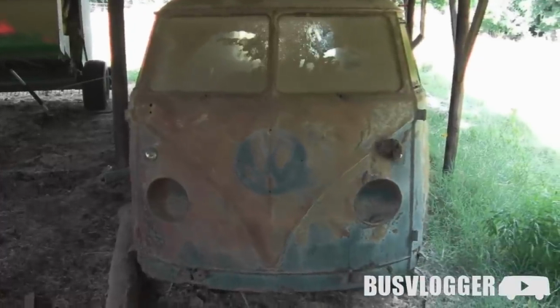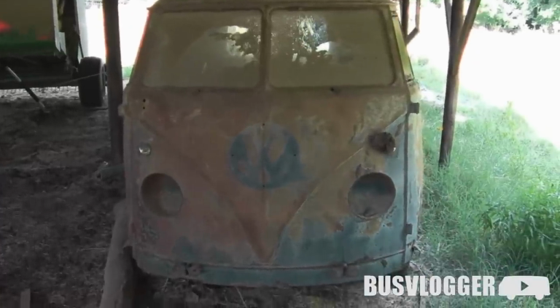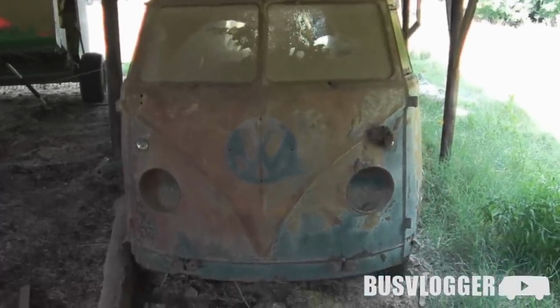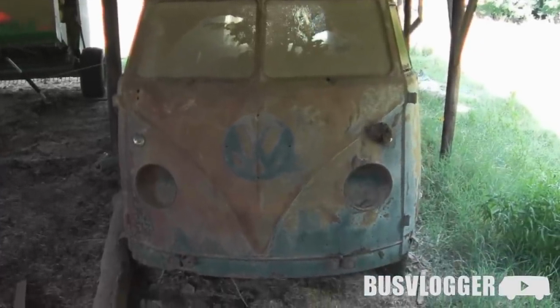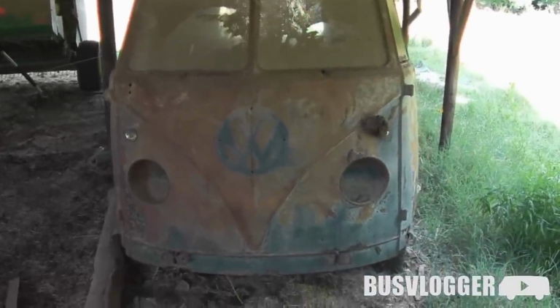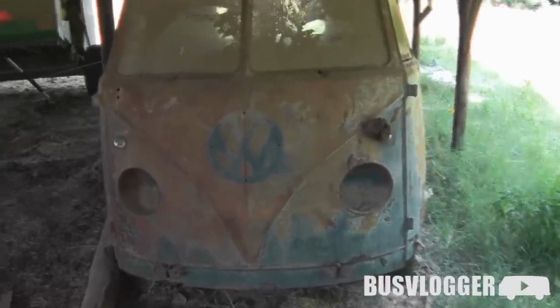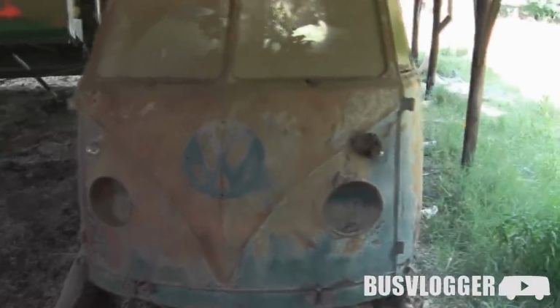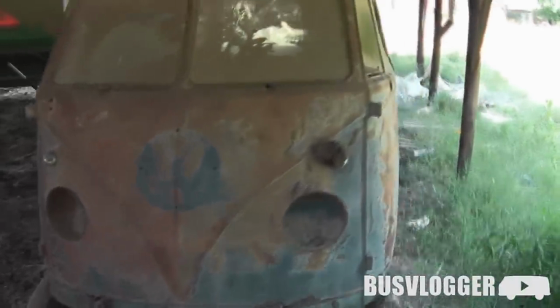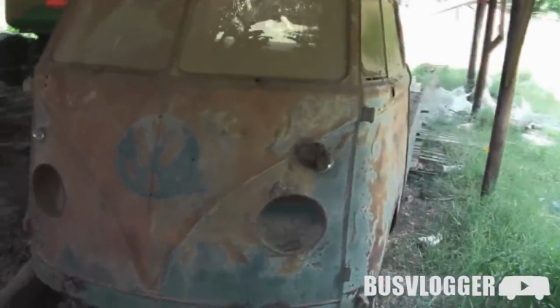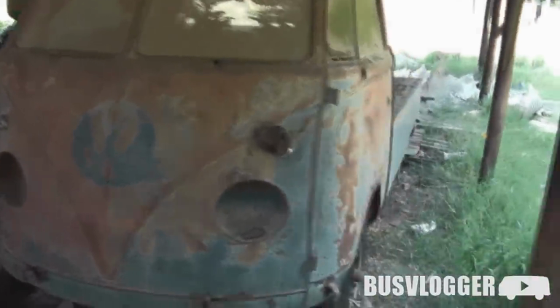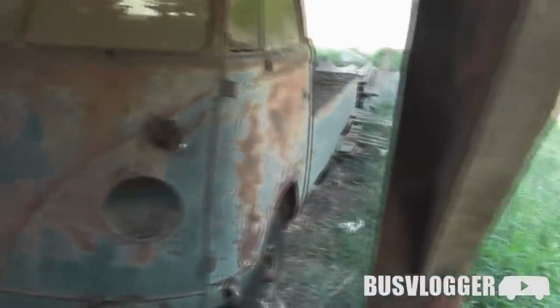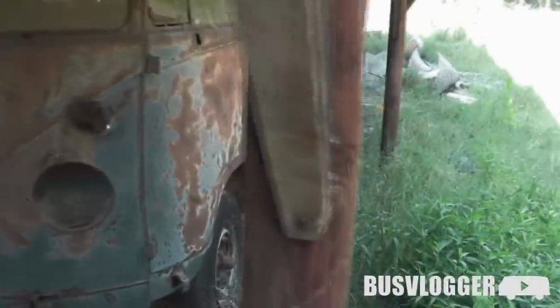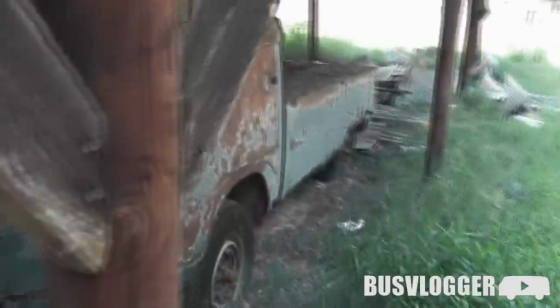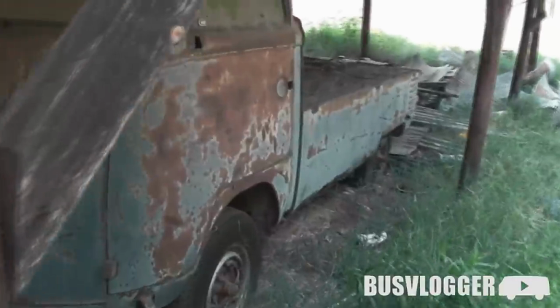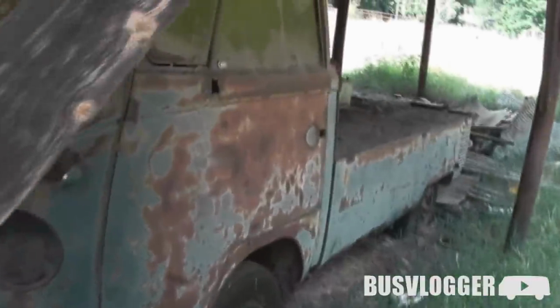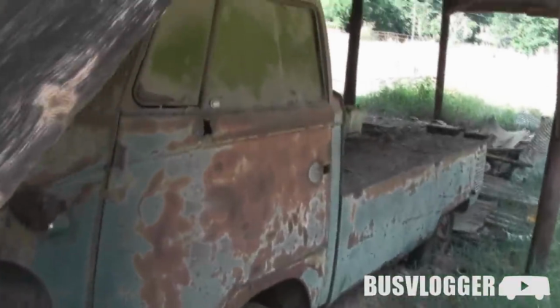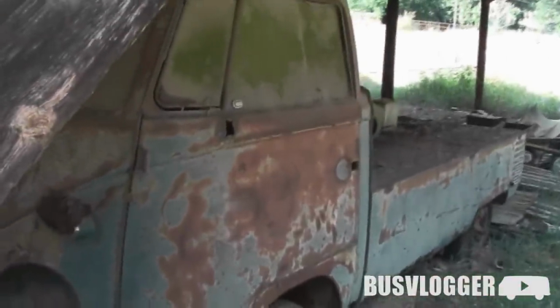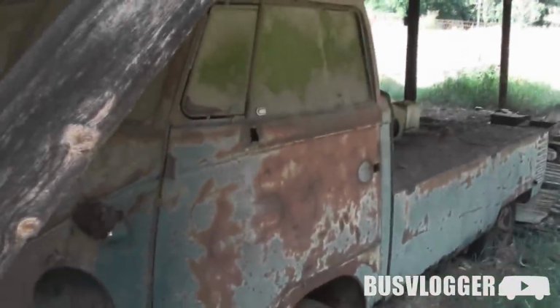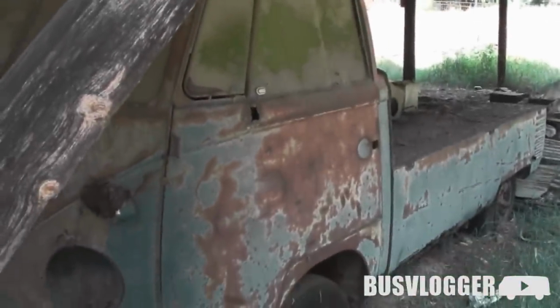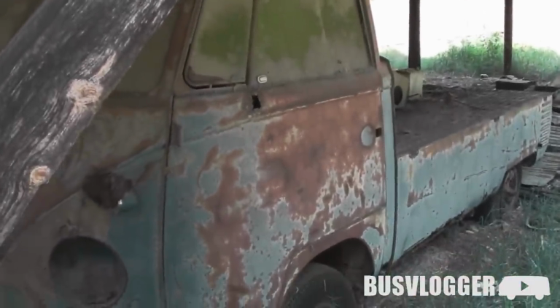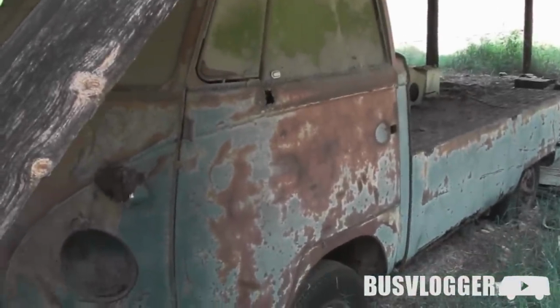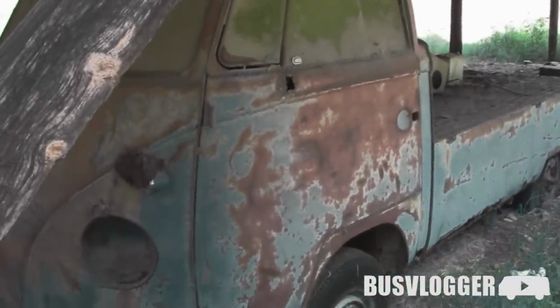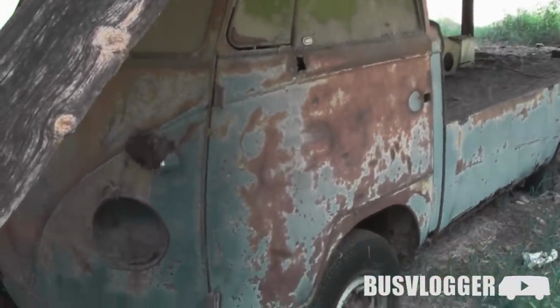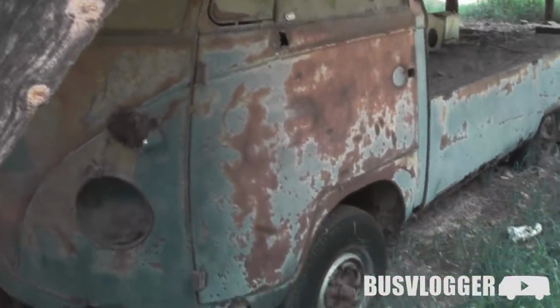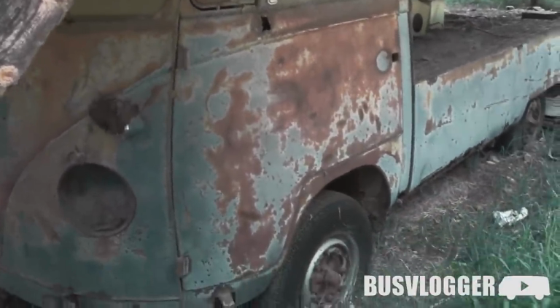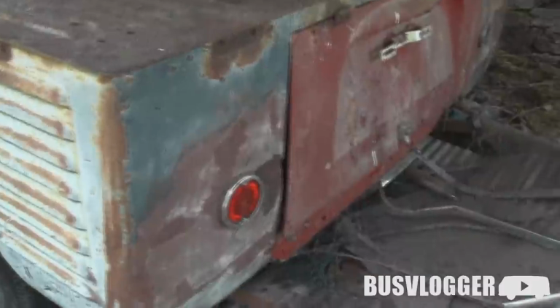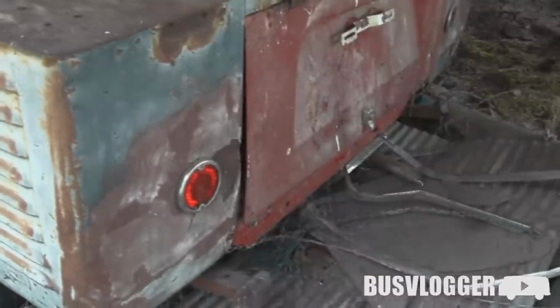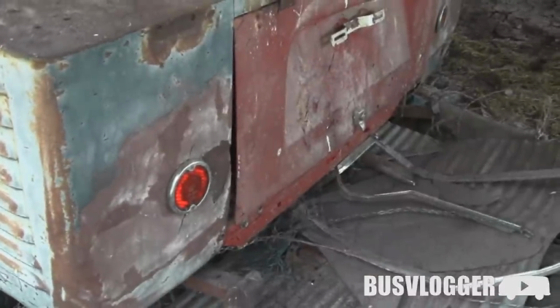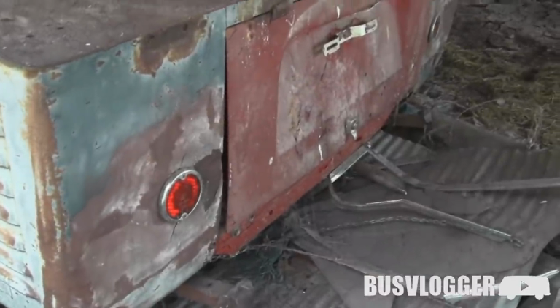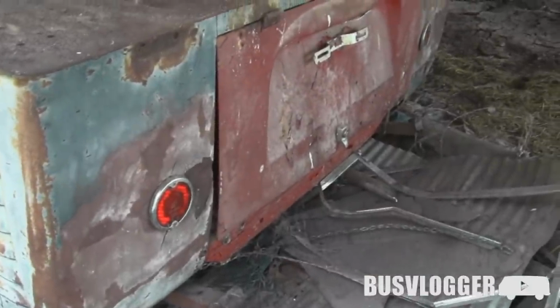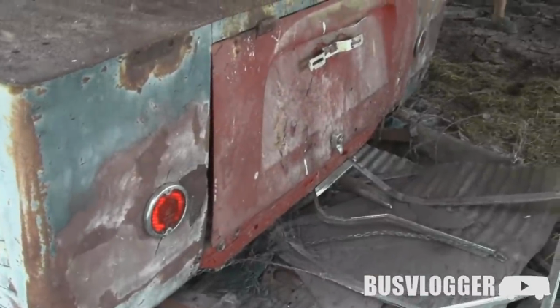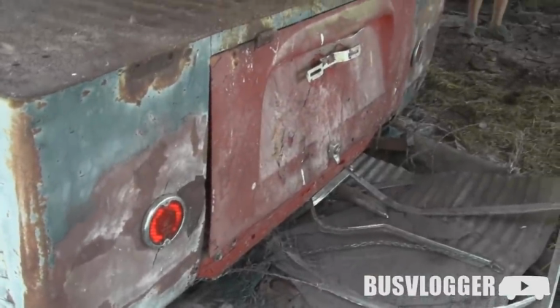Pretty sweet, good patina. Looks like it used to be blue. Missing a few things. Well, at least they cared enough to replace this at one point.